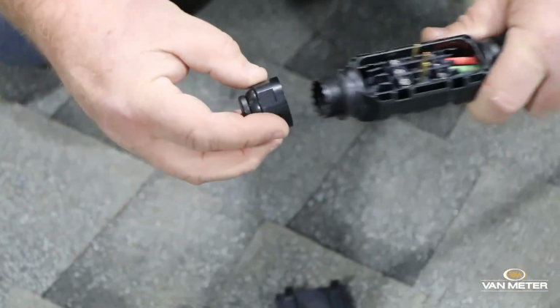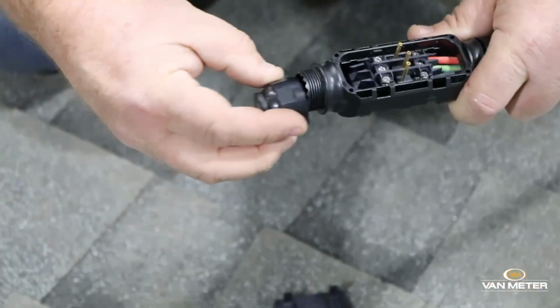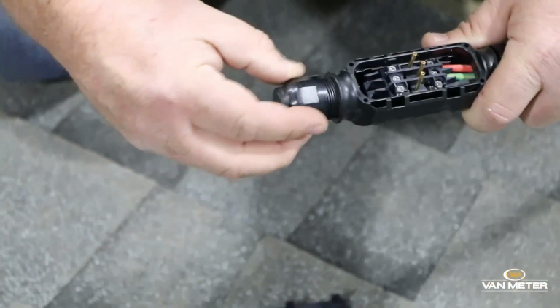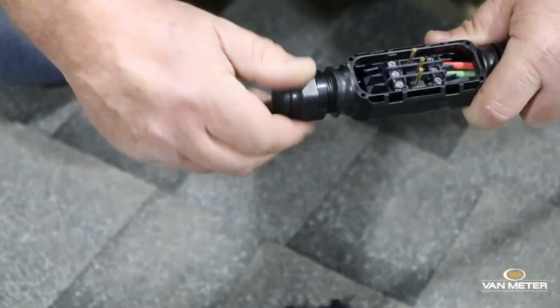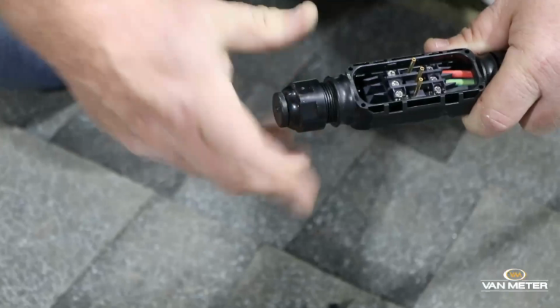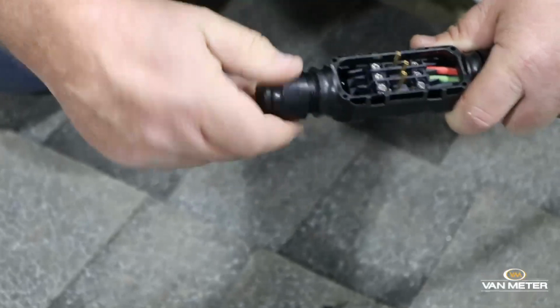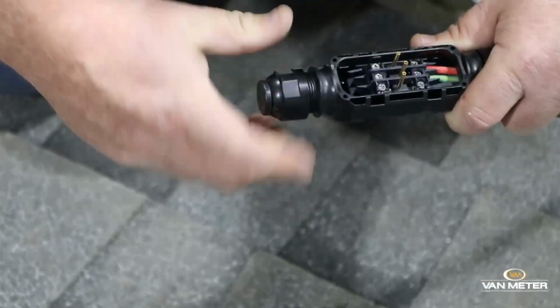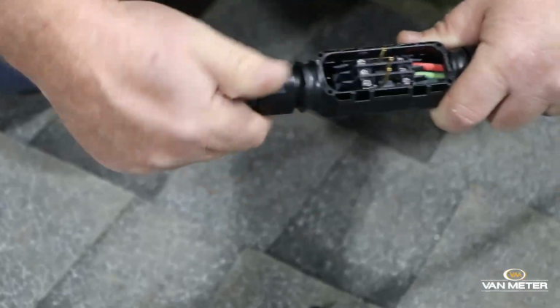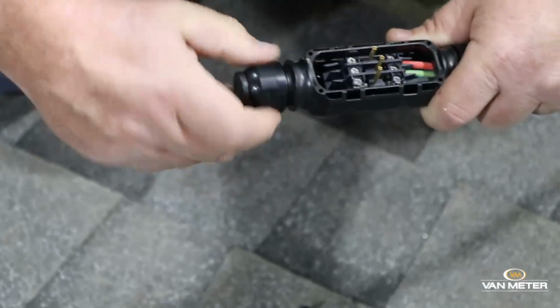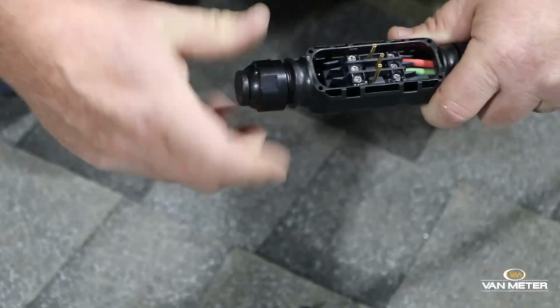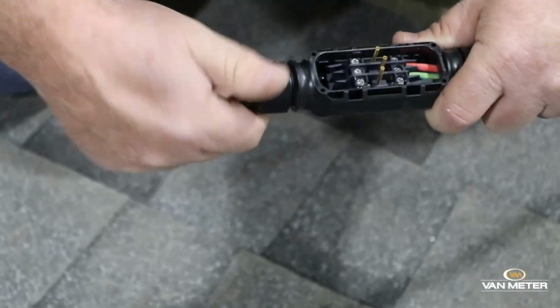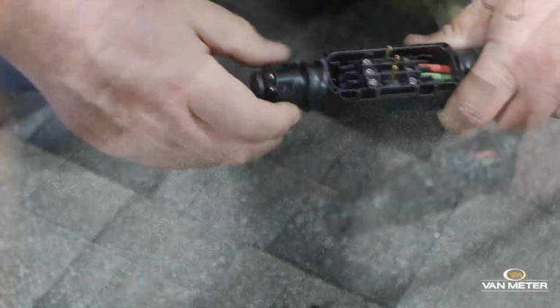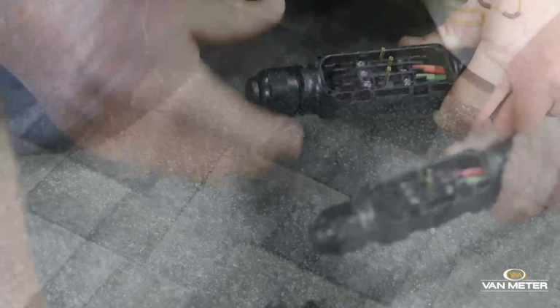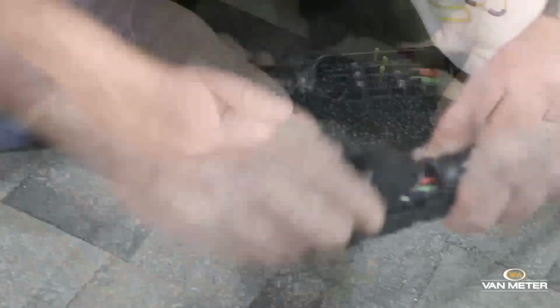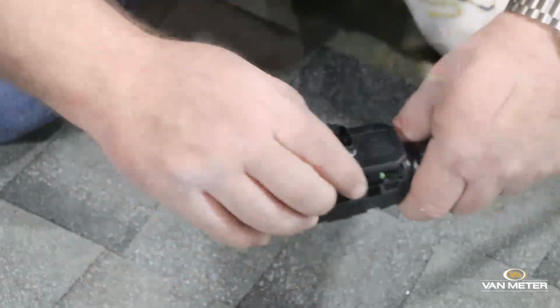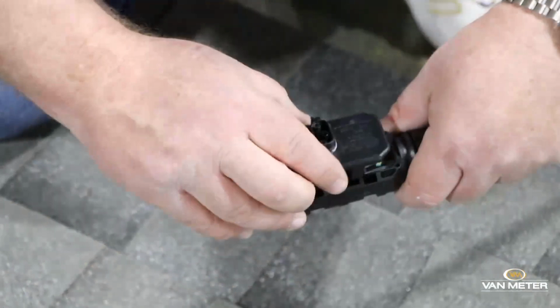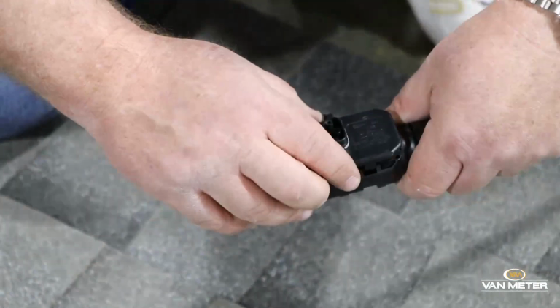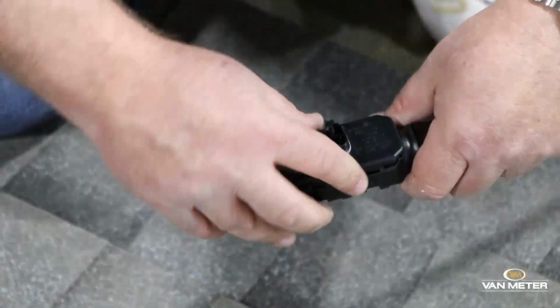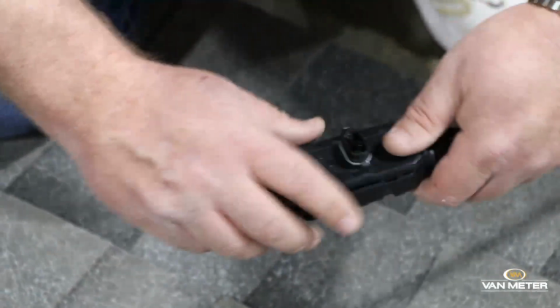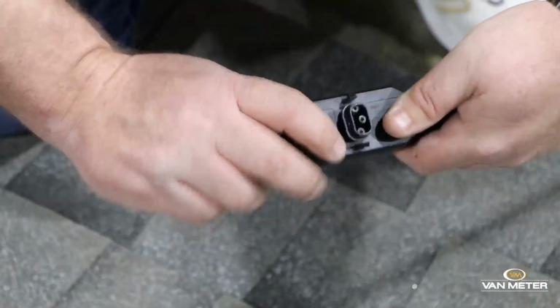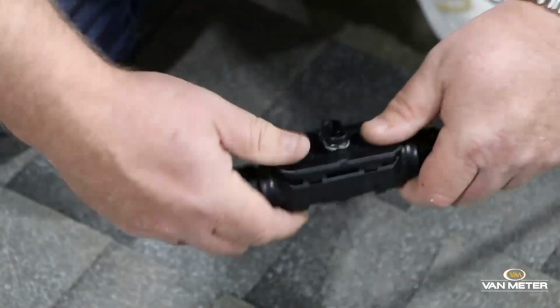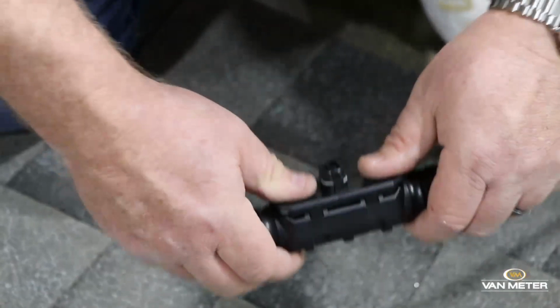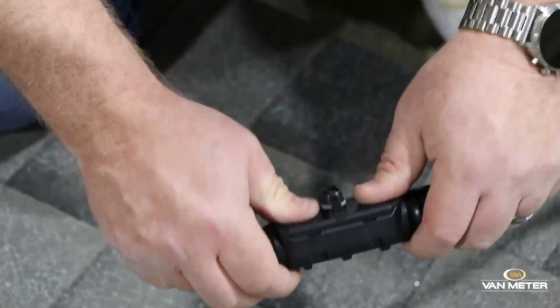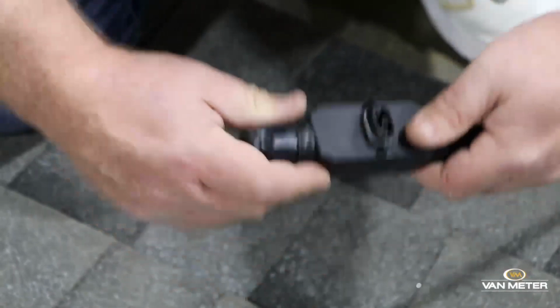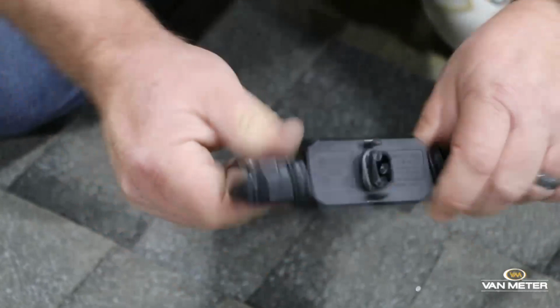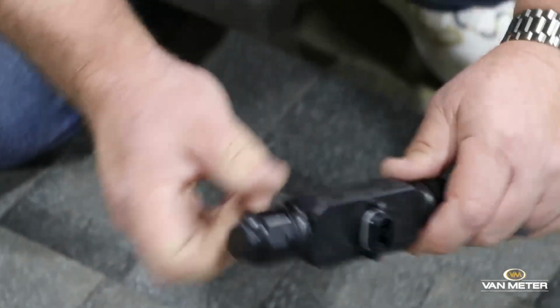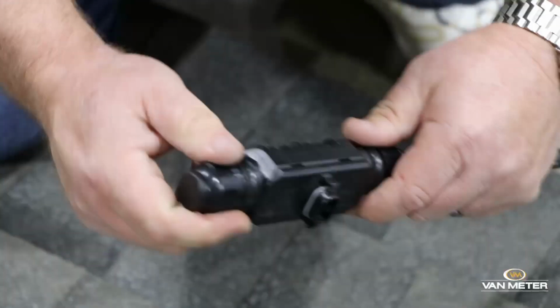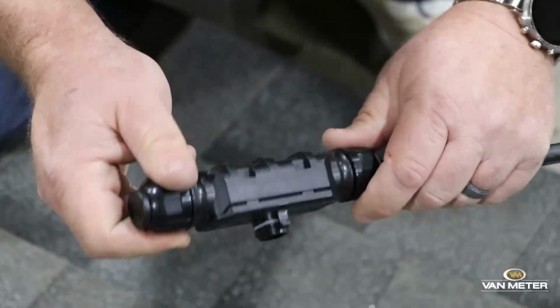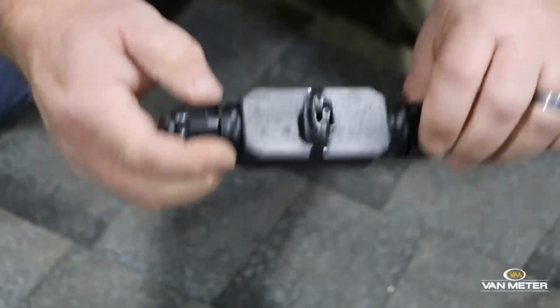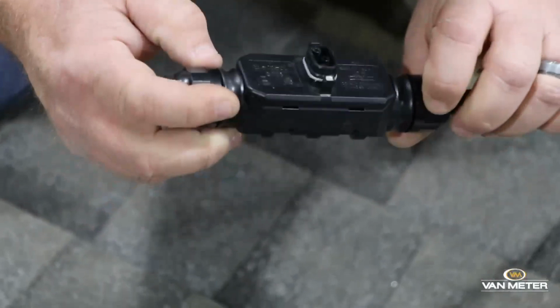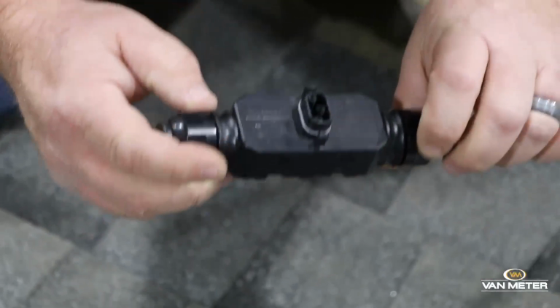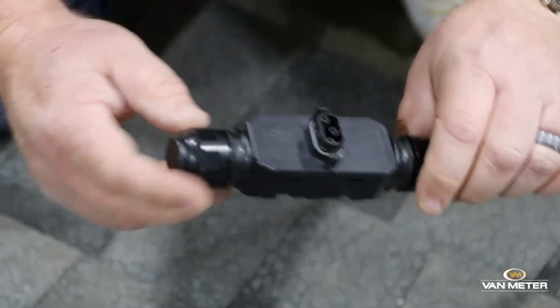And just turn it back on. And that's how you do a termination cap.